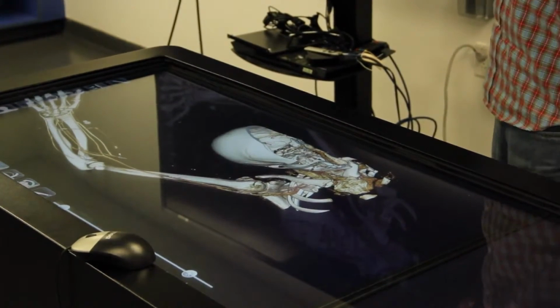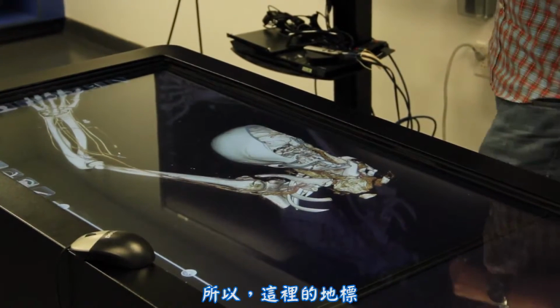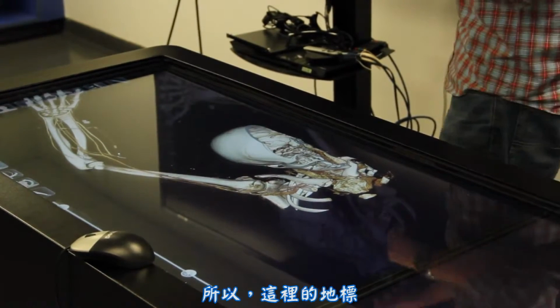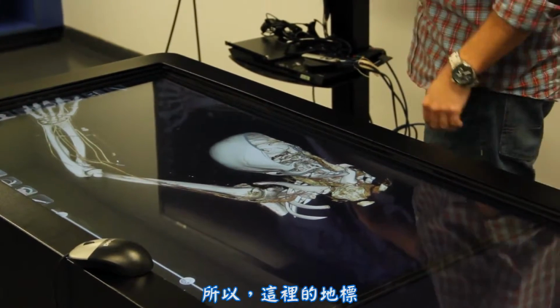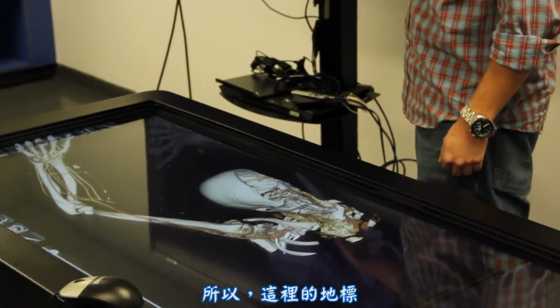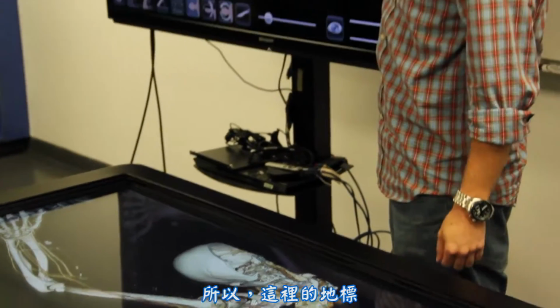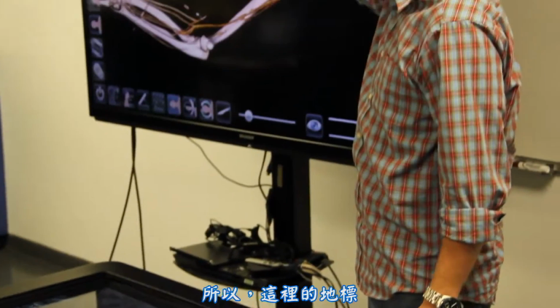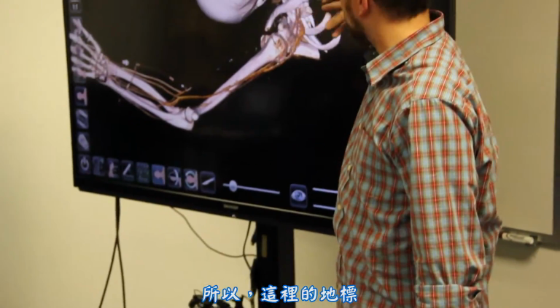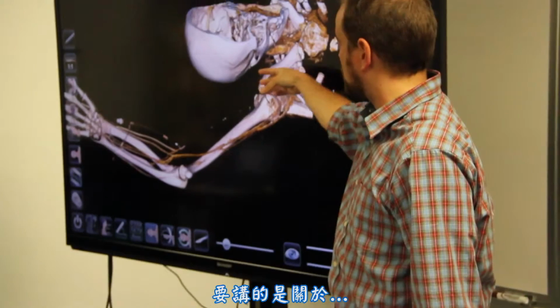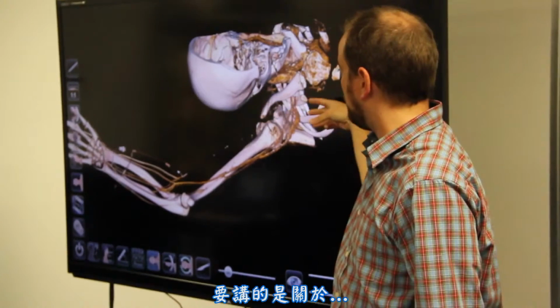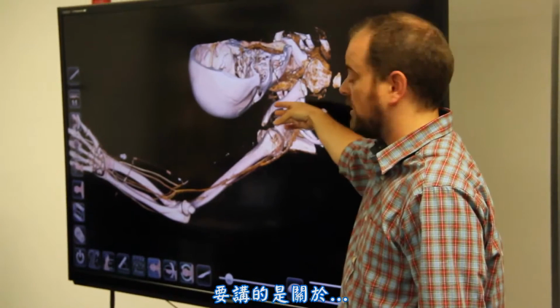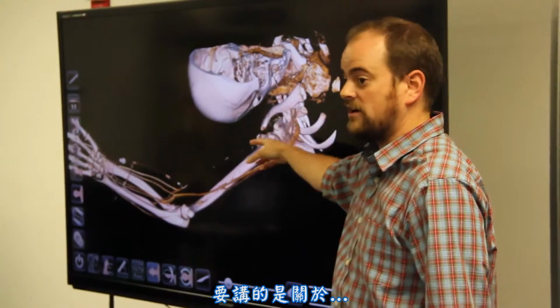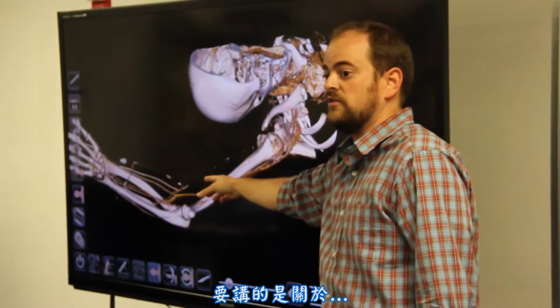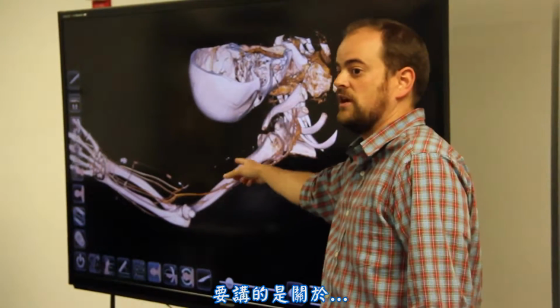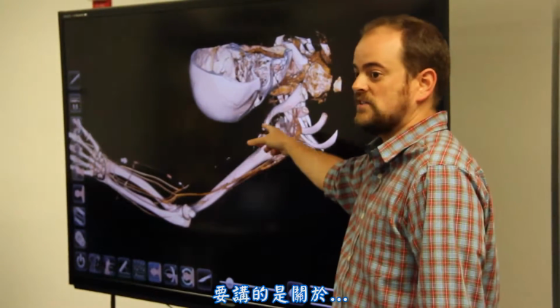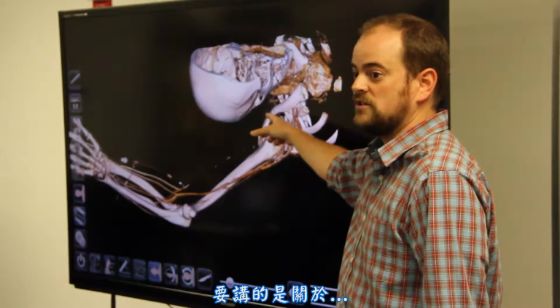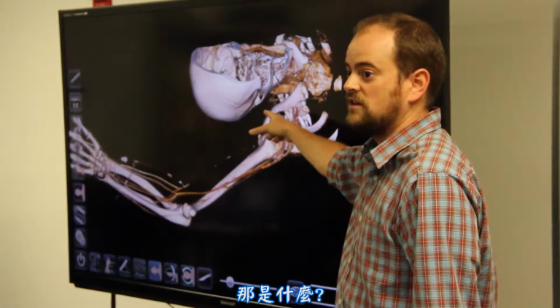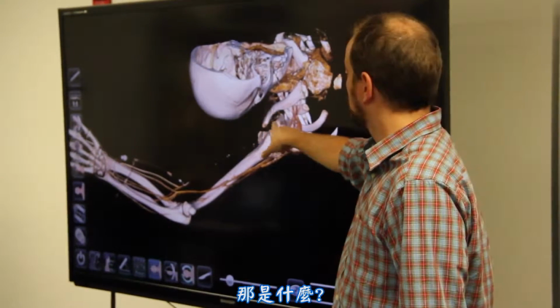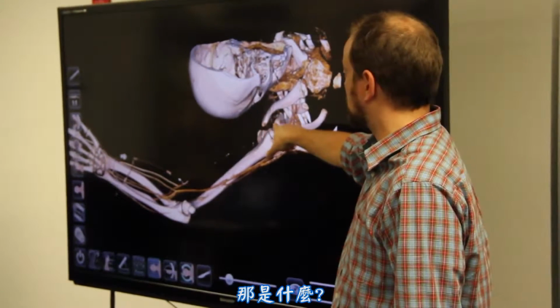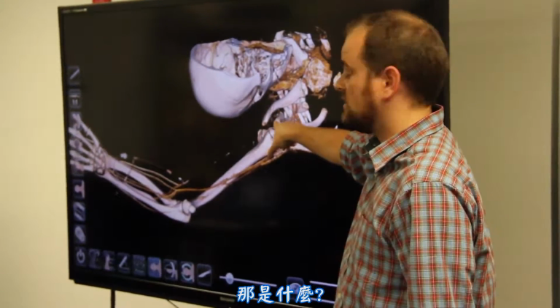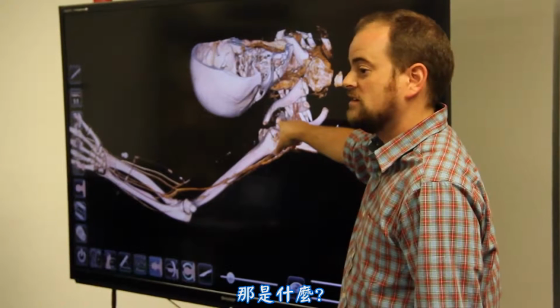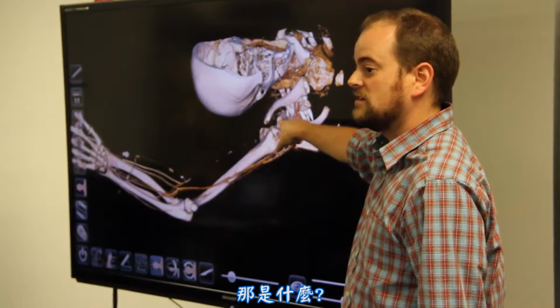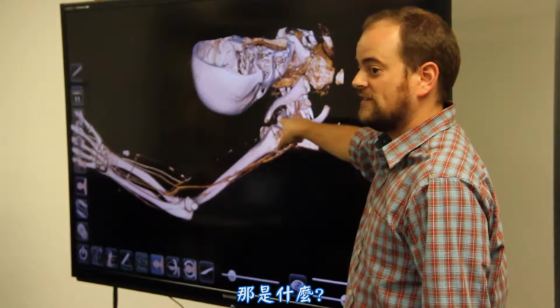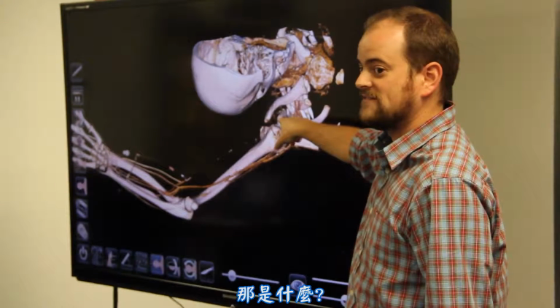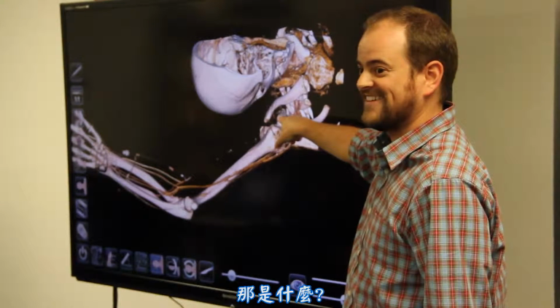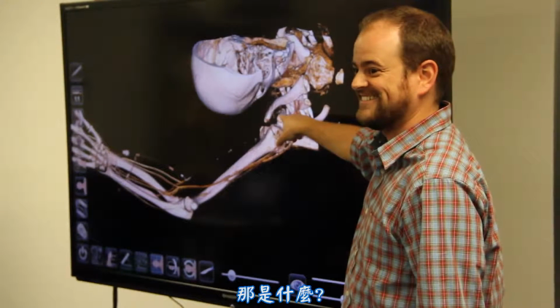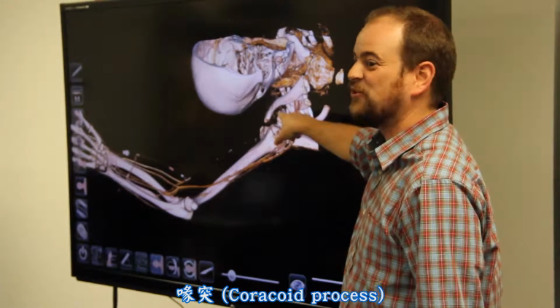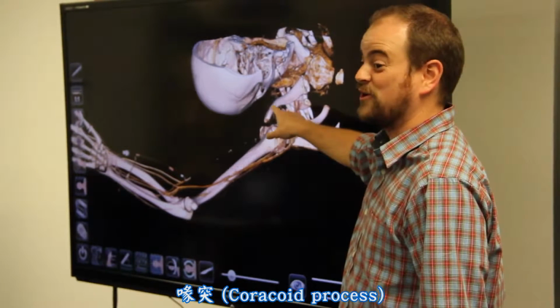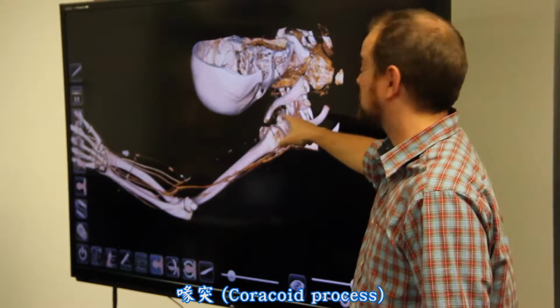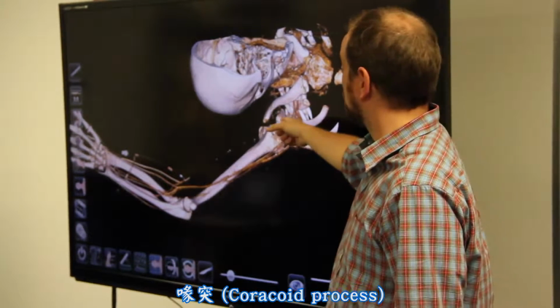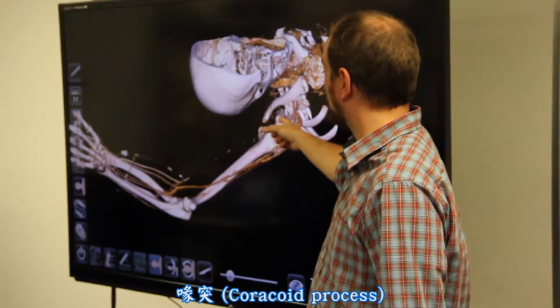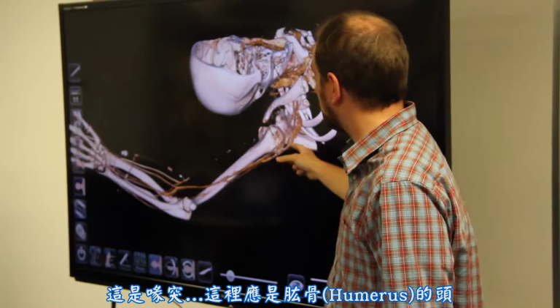You can also see that the scapula is rotated quite a bit in this abducted position. That bony landmark here is what we were just talking about with pec minor and the short head of the bicep going to it. What is that? The coracoid process.